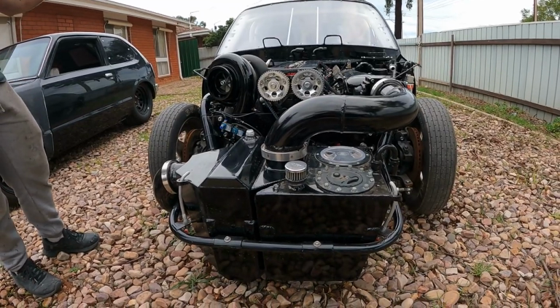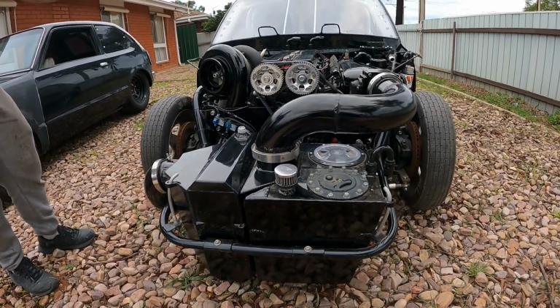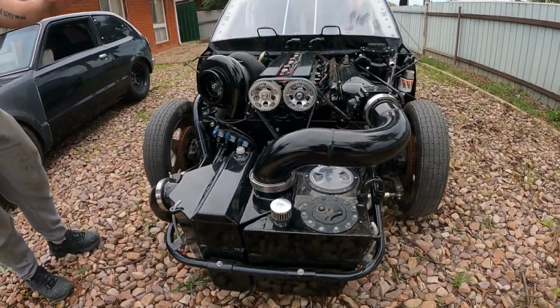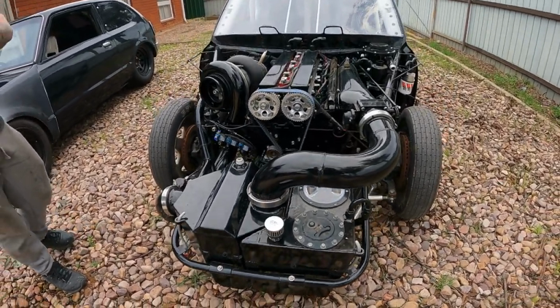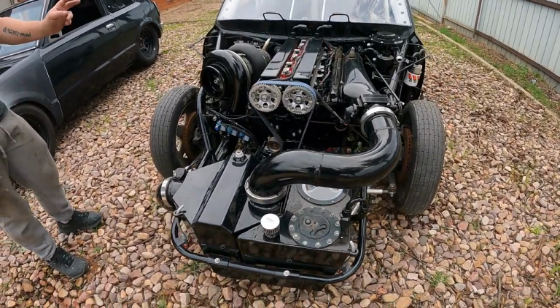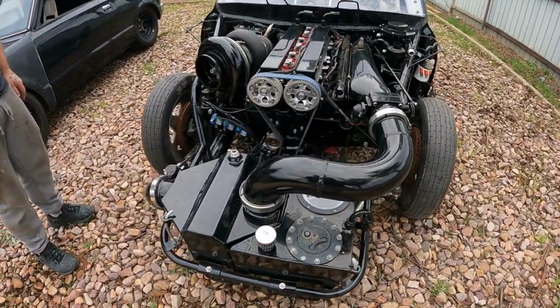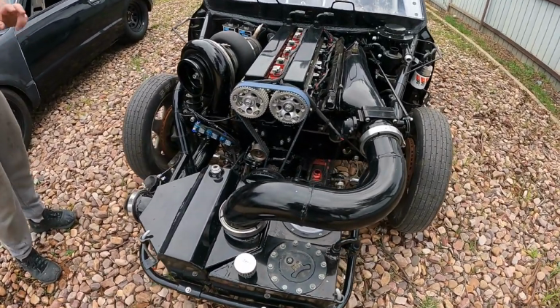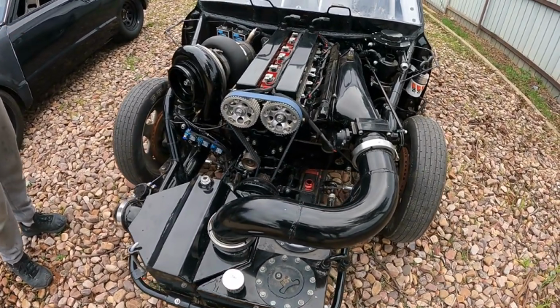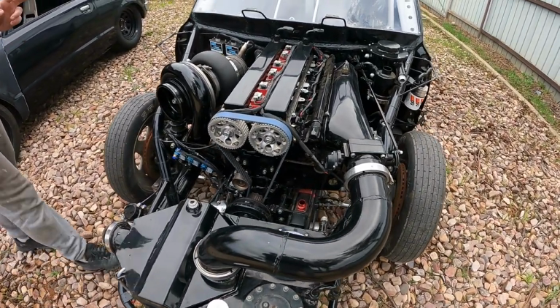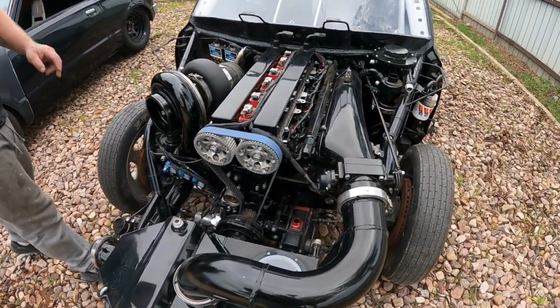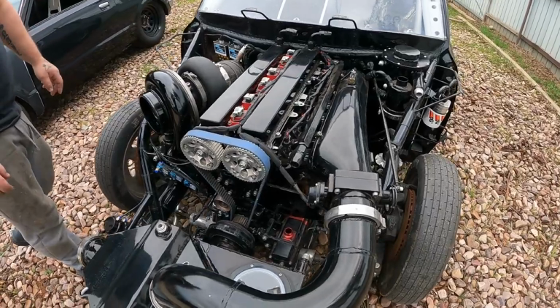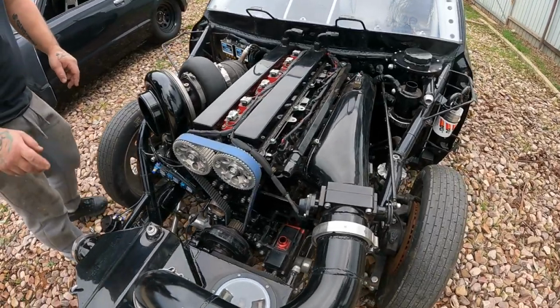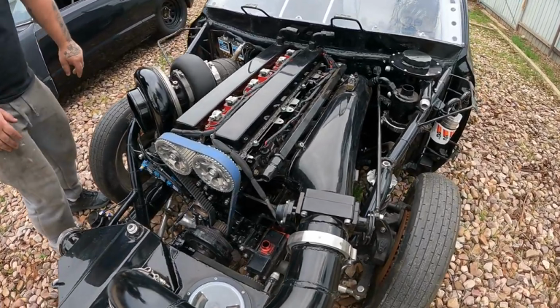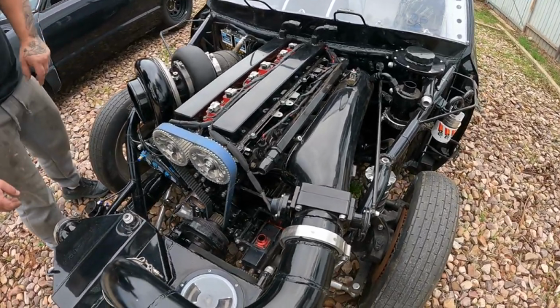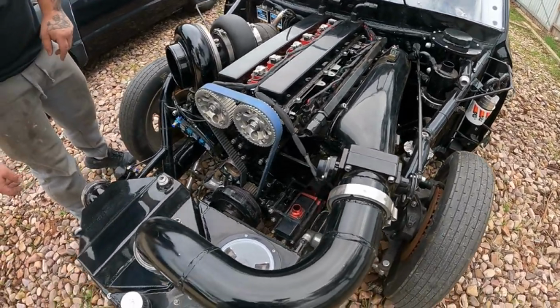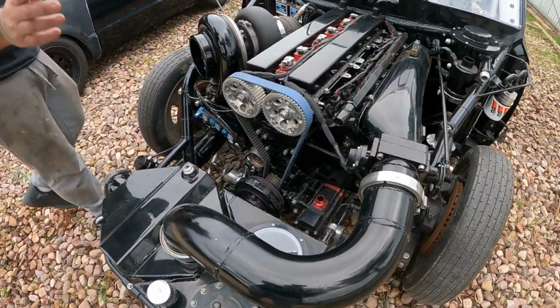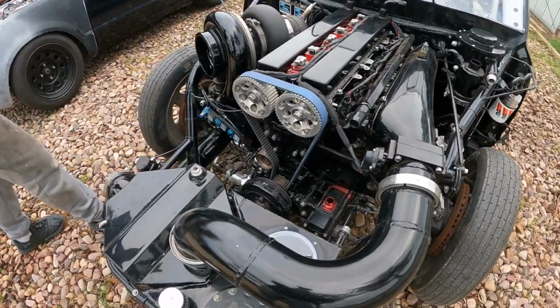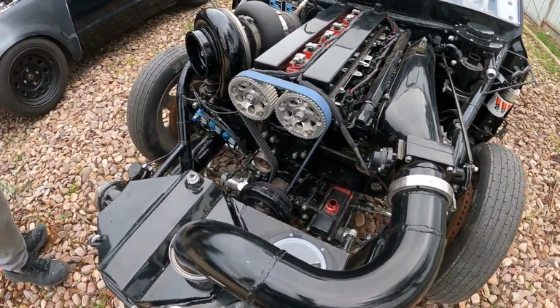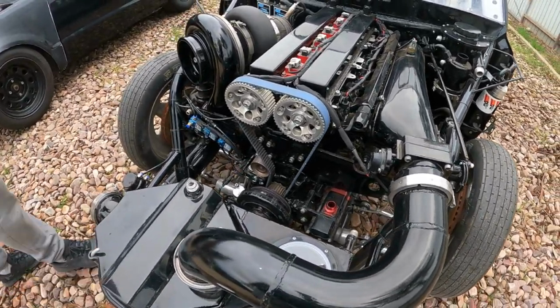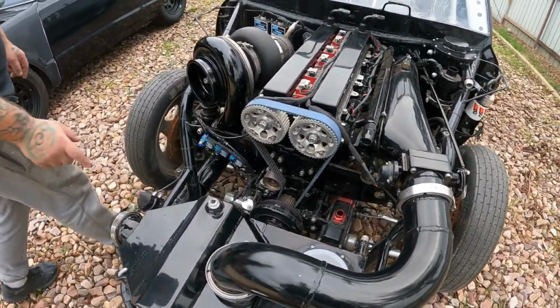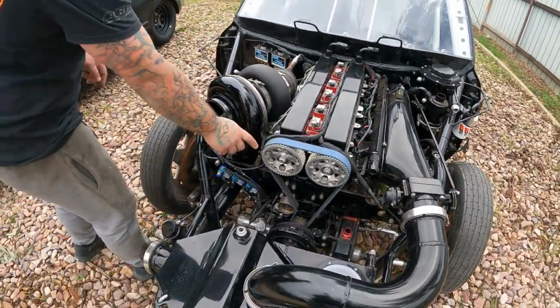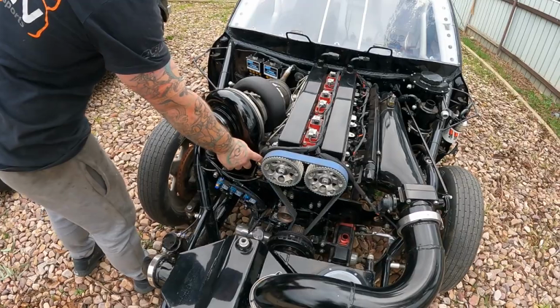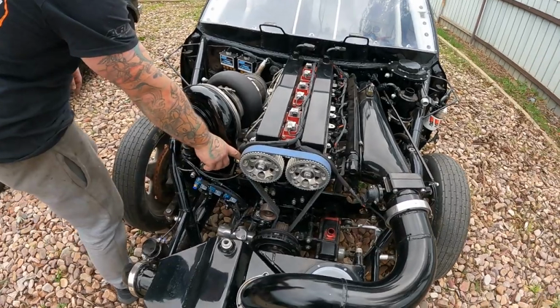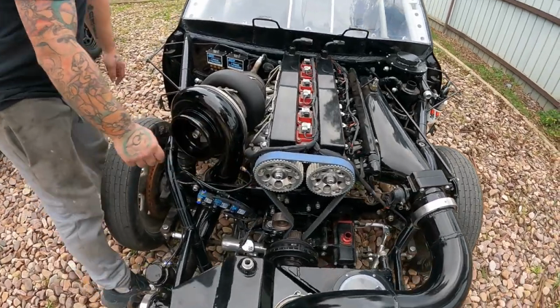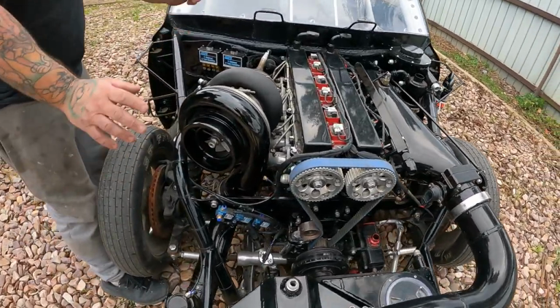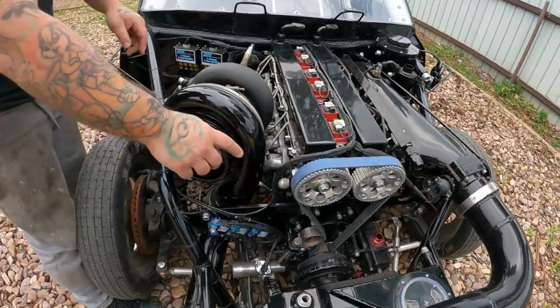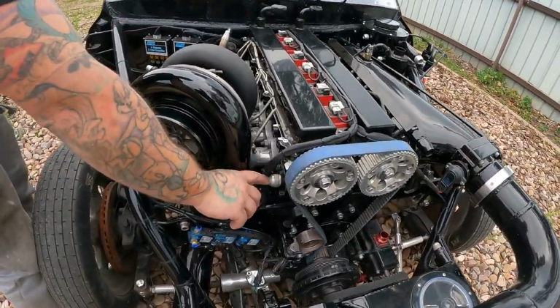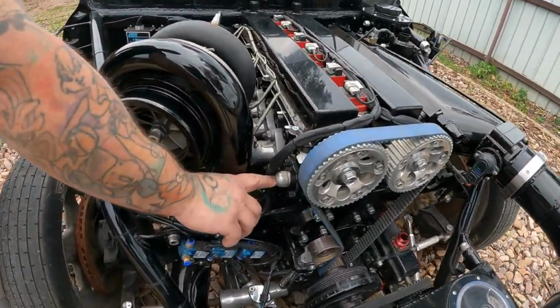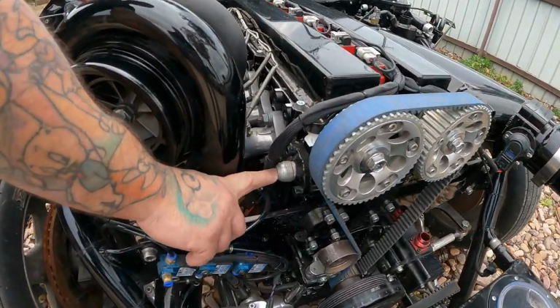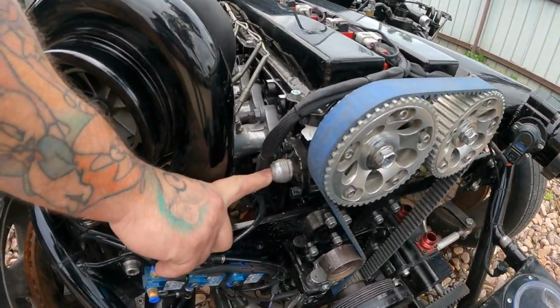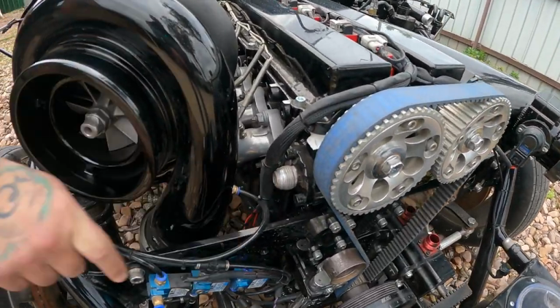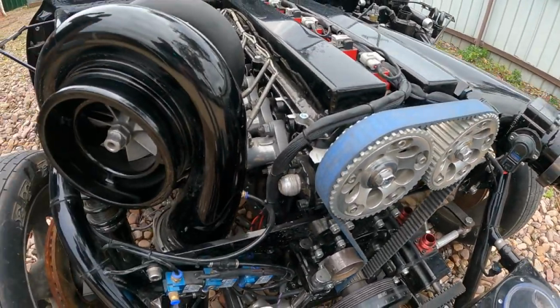It's a grout-filled block — grout filled to the top. Not running any water in the block, so all the water ports are filled up. It just runs water straight through the head, no lines as such in the block — only water lines for the head.